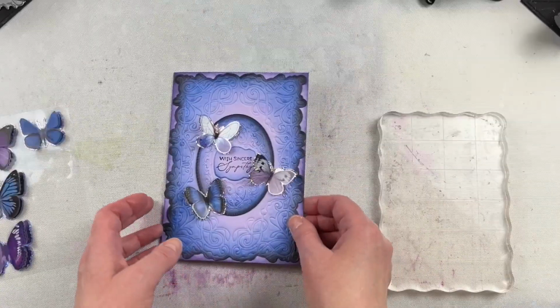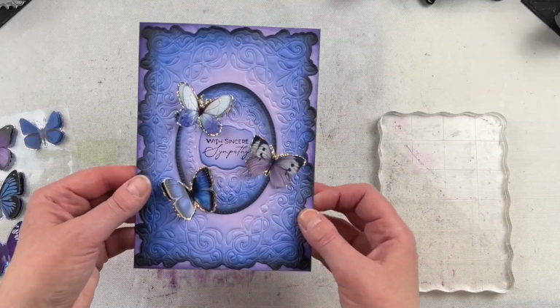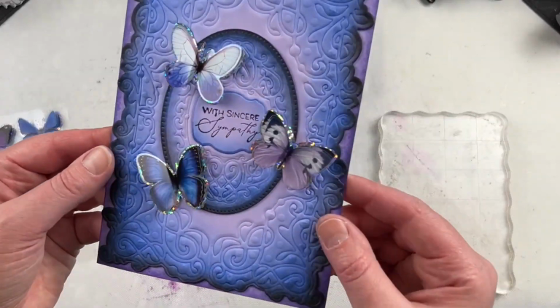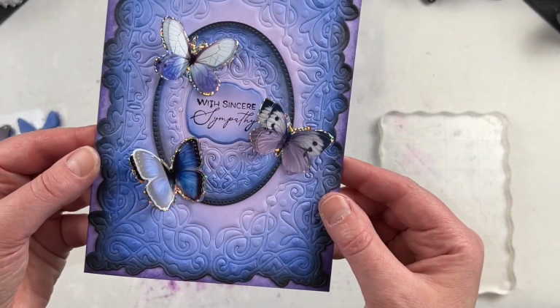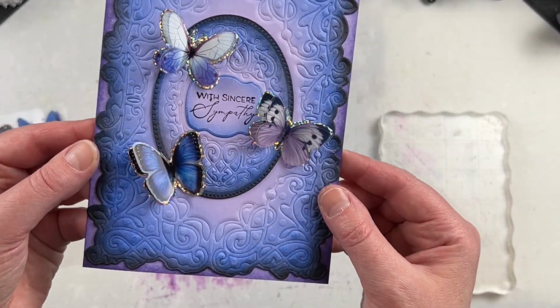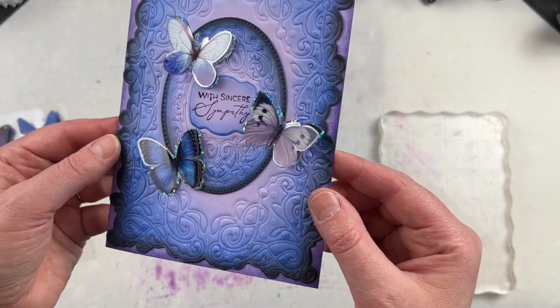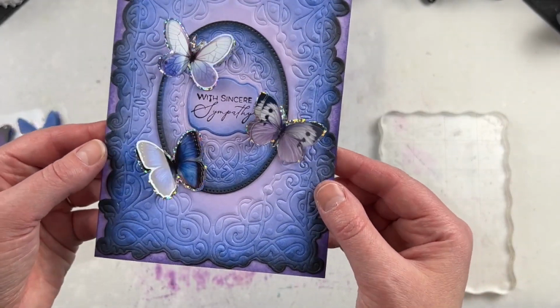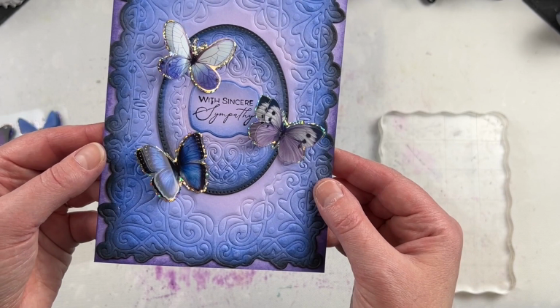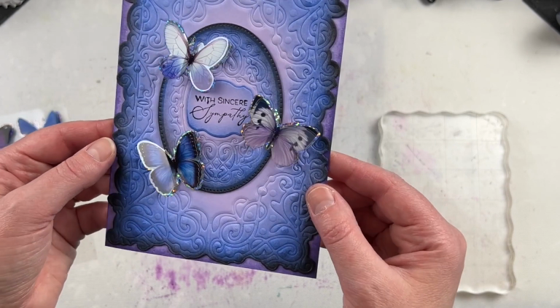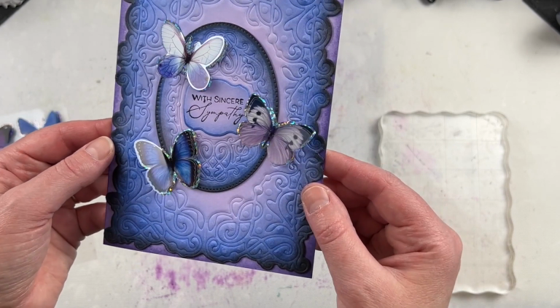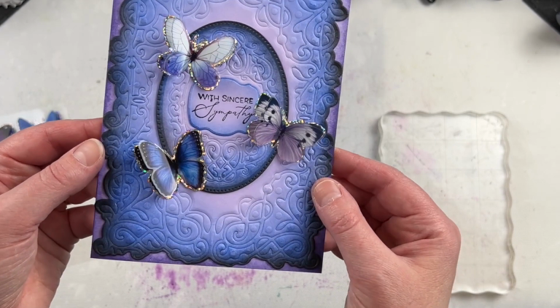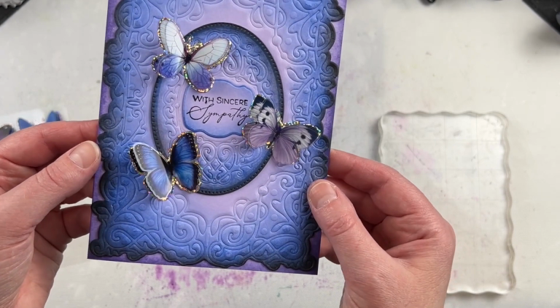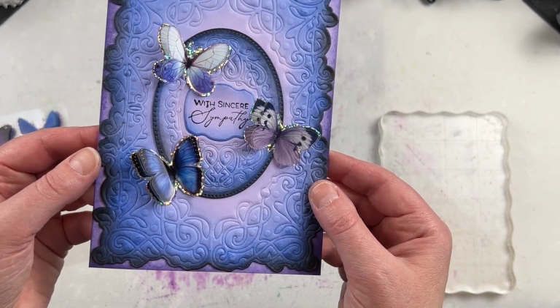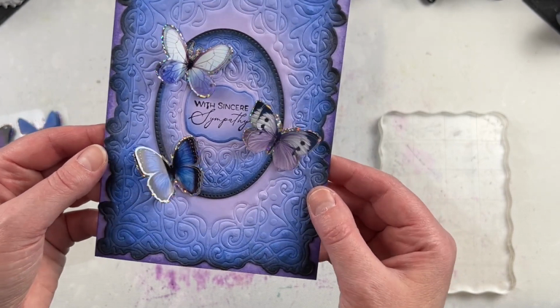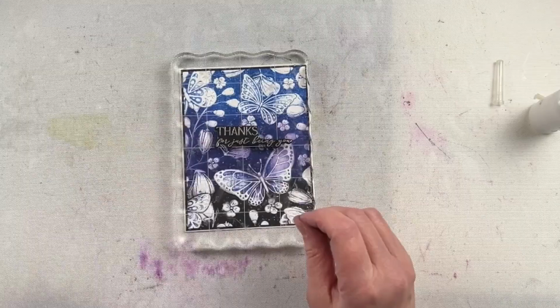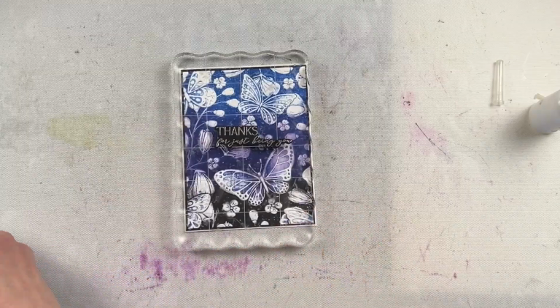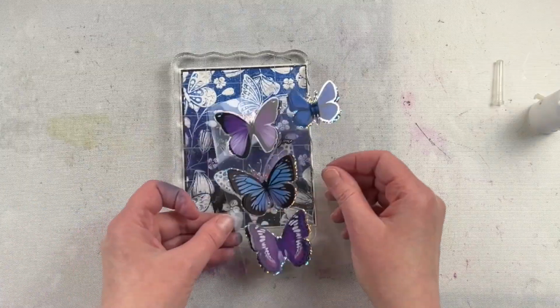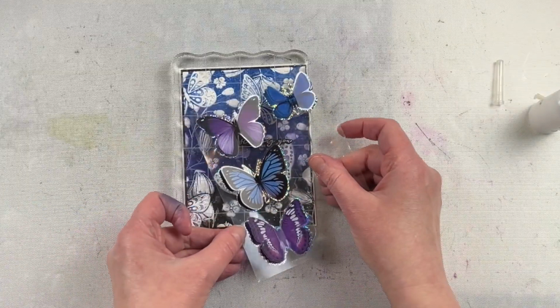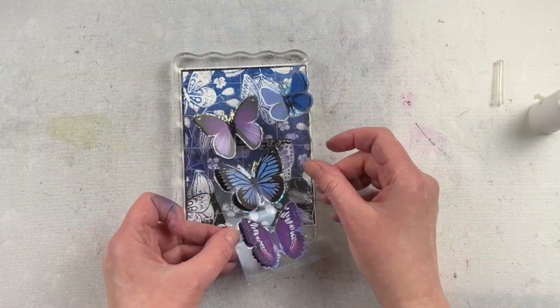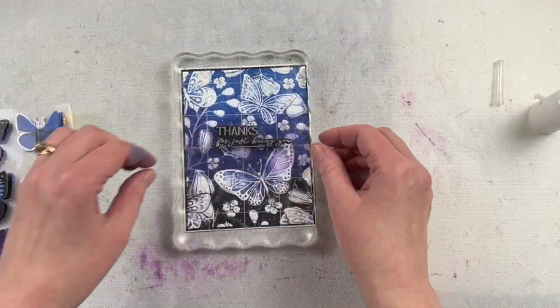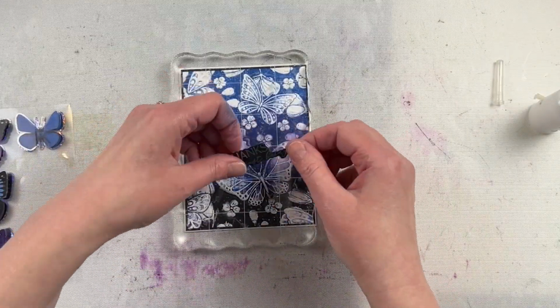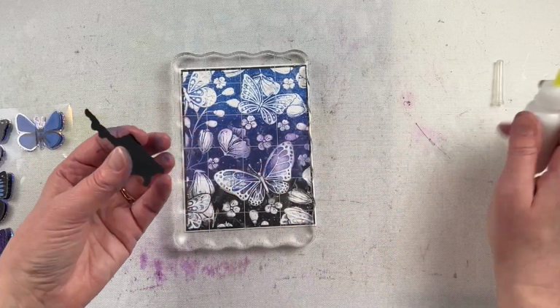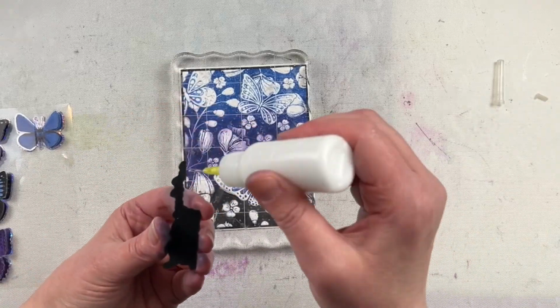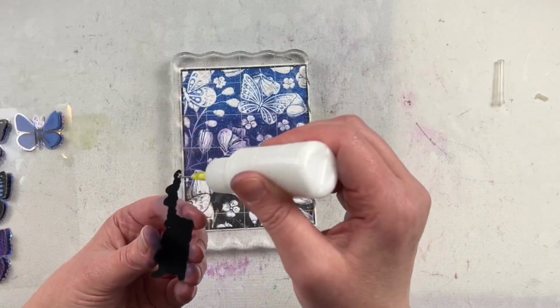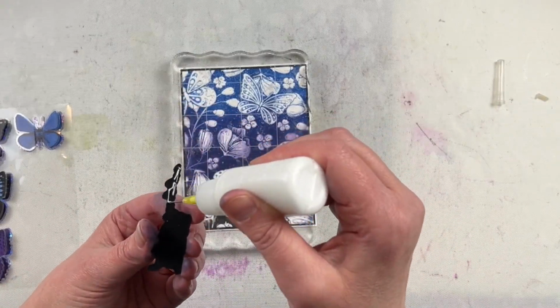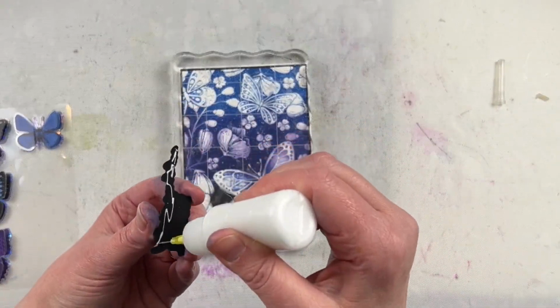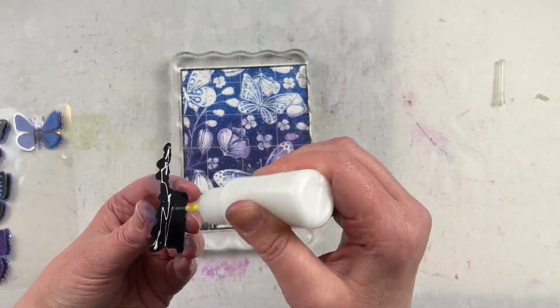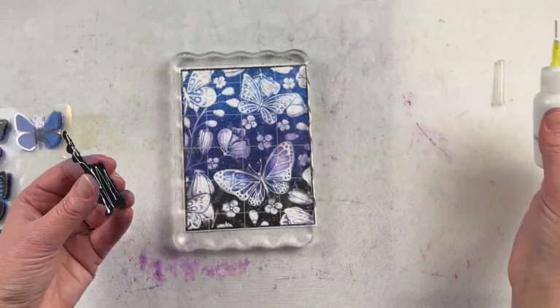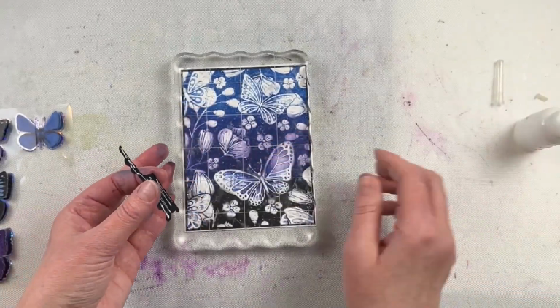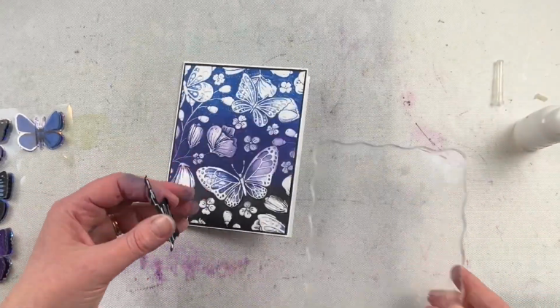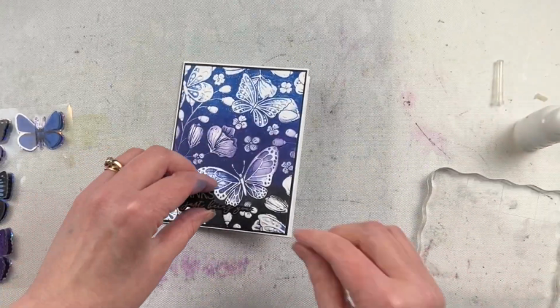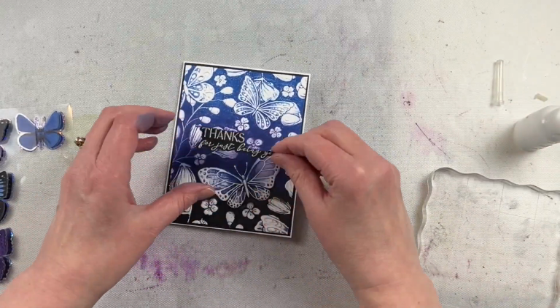I love the dimension they give to cards. They're so easy to add to cards that have so many different backgrounds. The outline of each one of the stickers has some beautiful holographic sparkle, so it adds some extra texture to your cards.